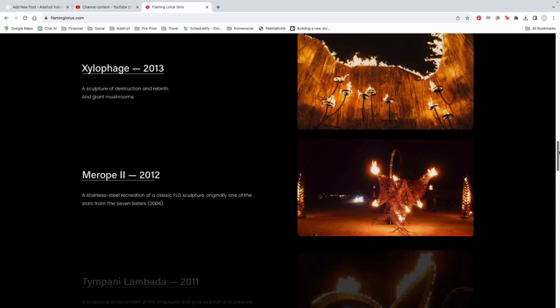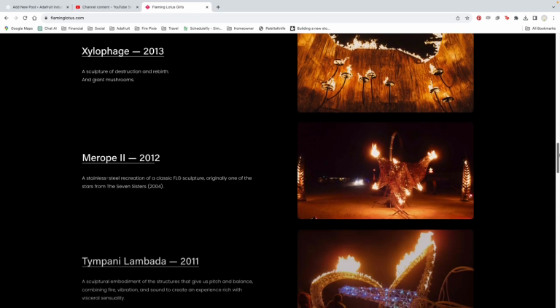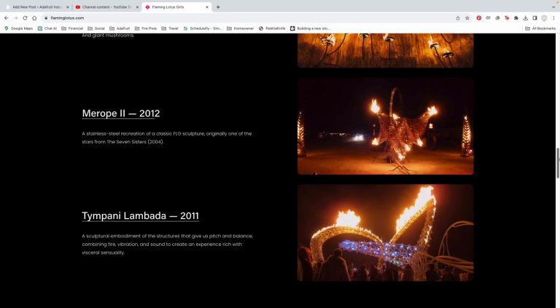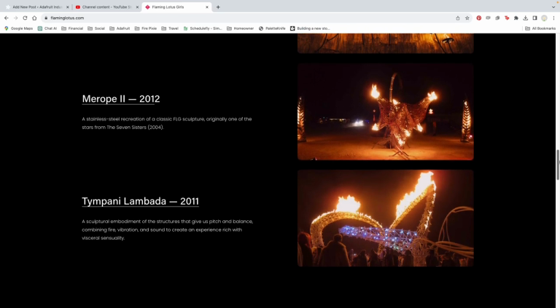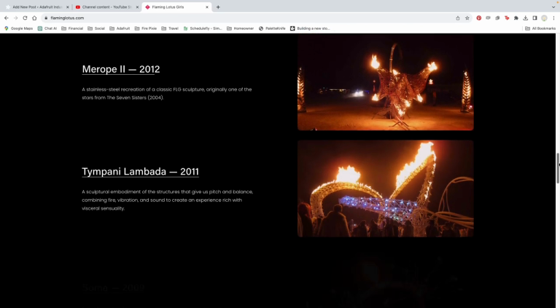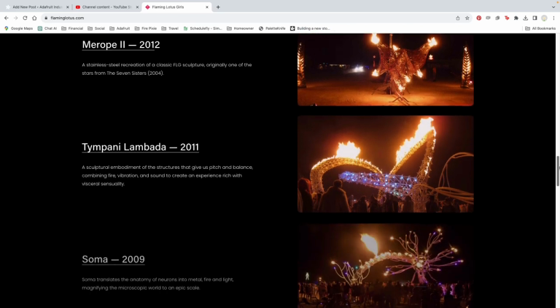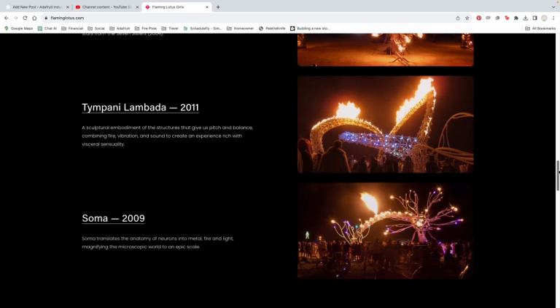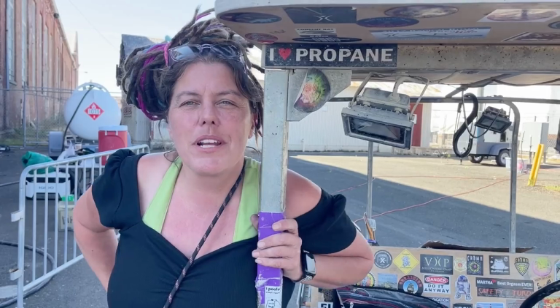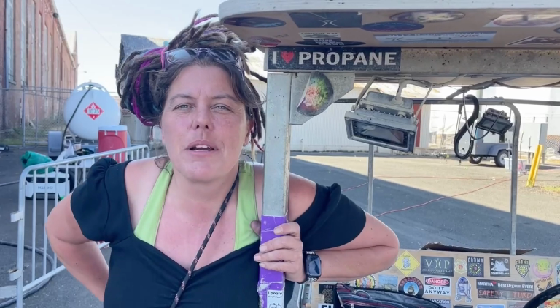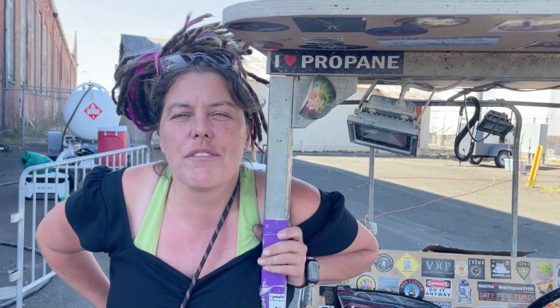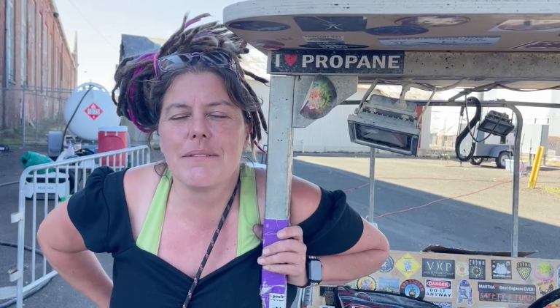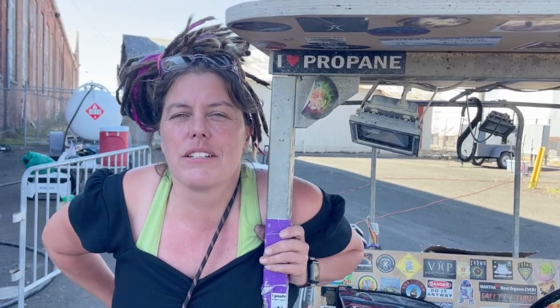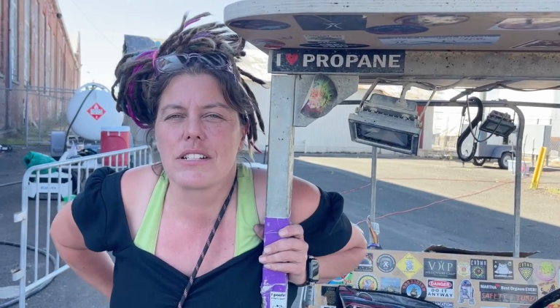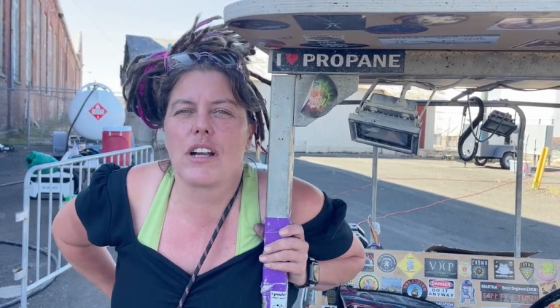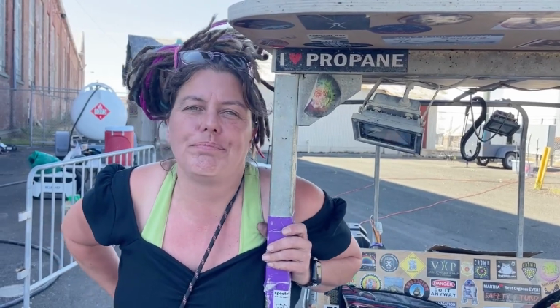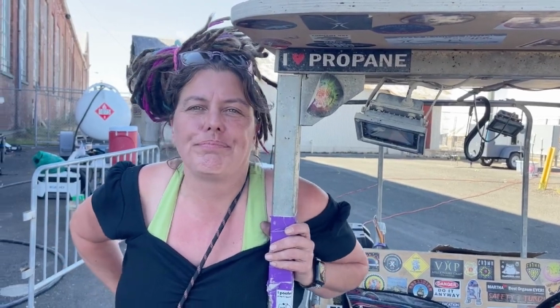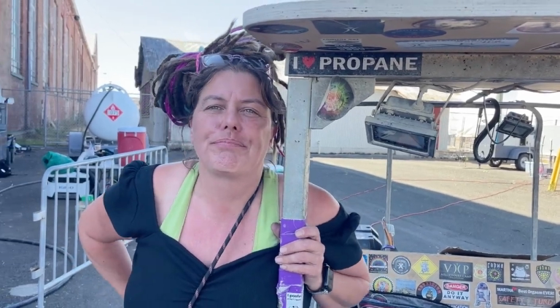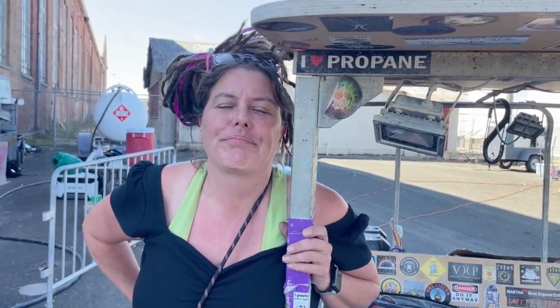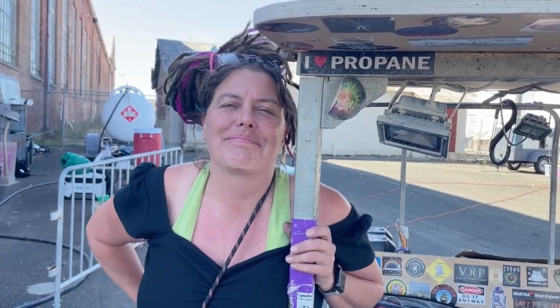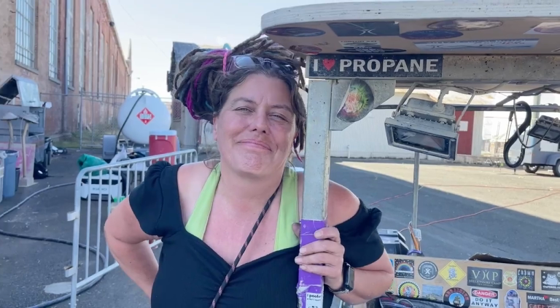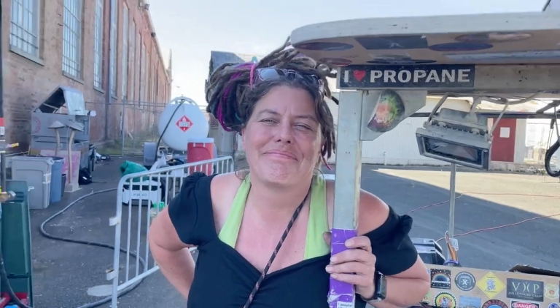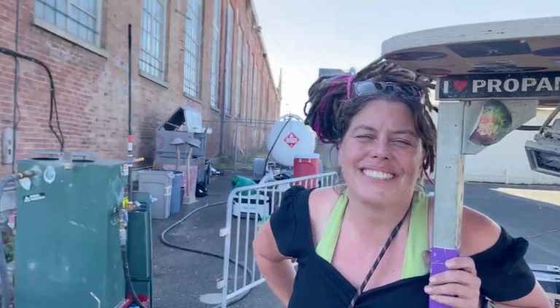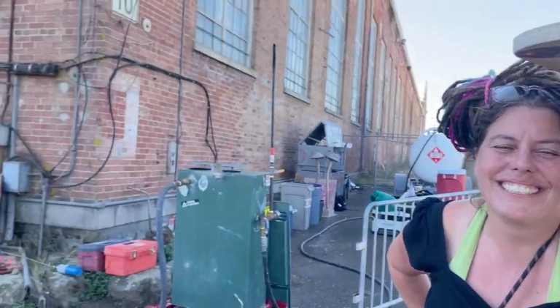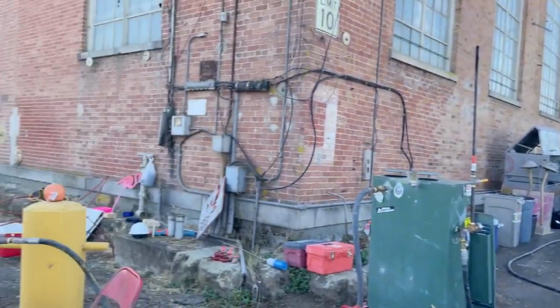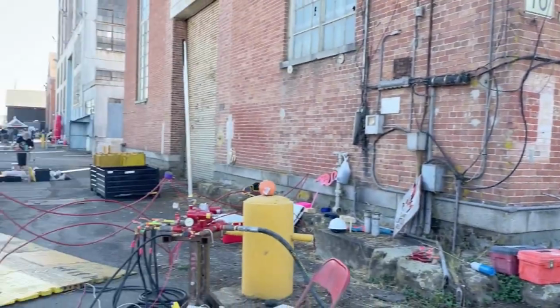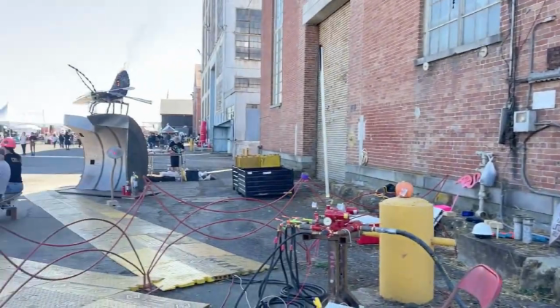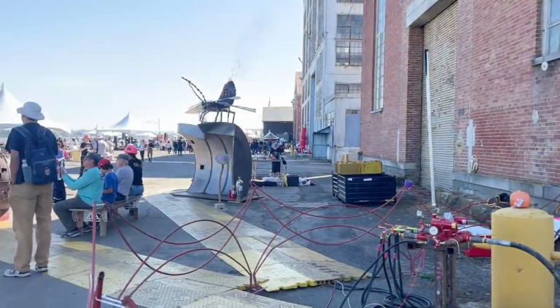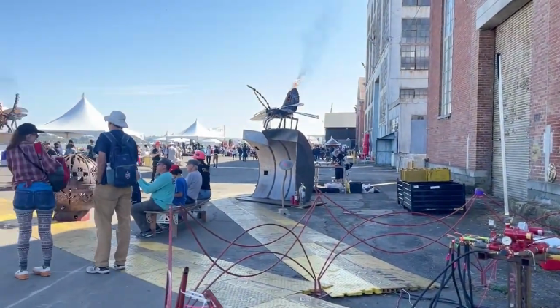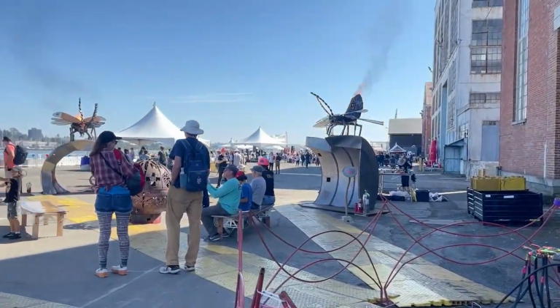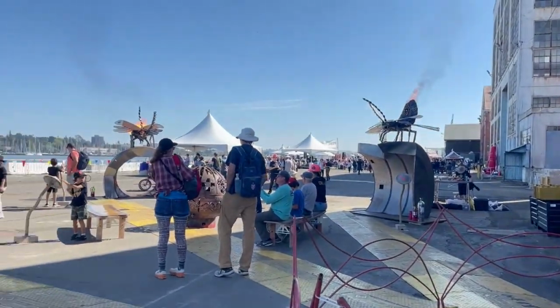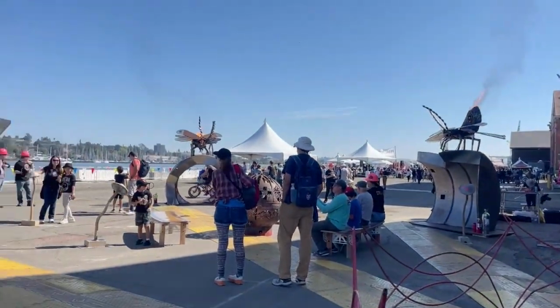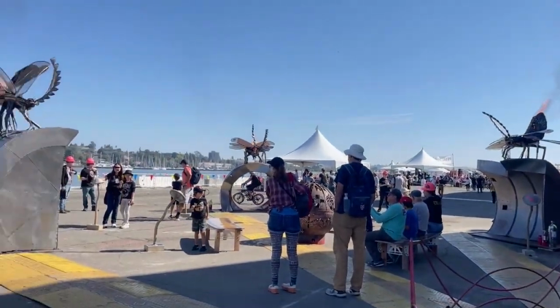And where can we find out more? www.flaminglotus.com. Awesome, thank you. Look at these things, you guys — amazing, amazing.